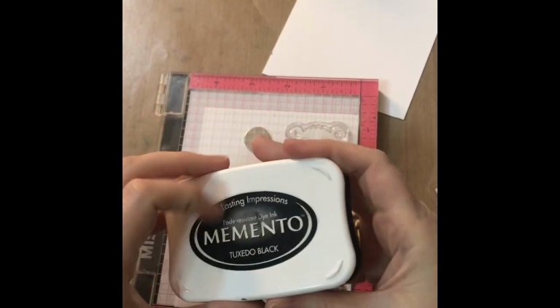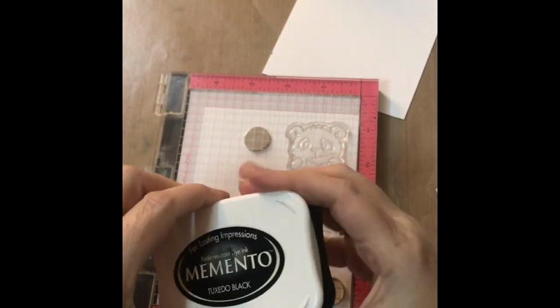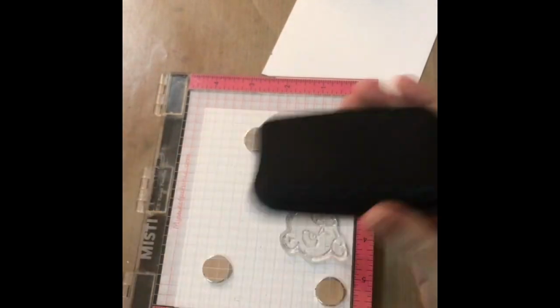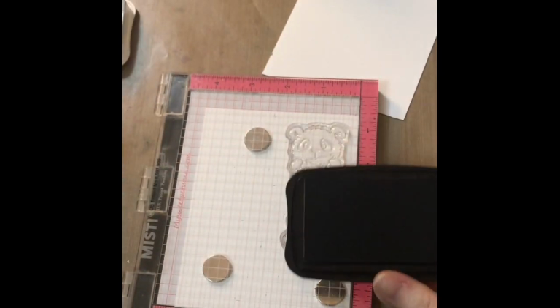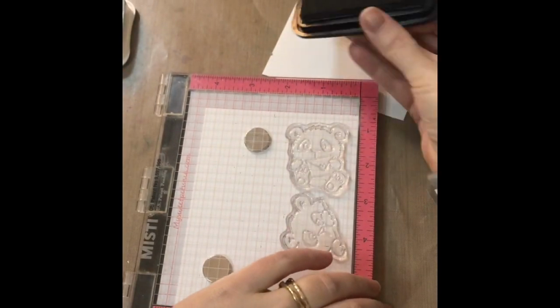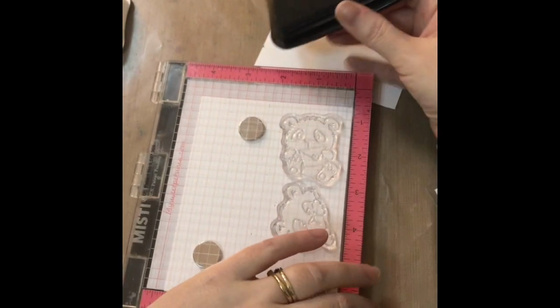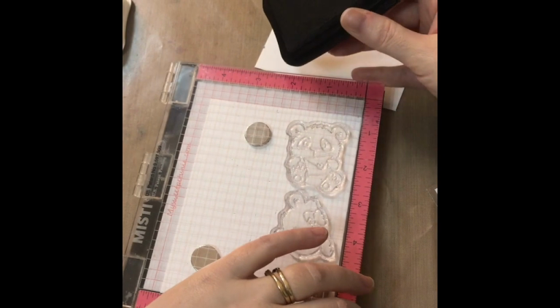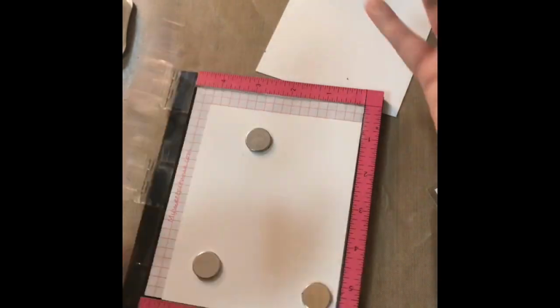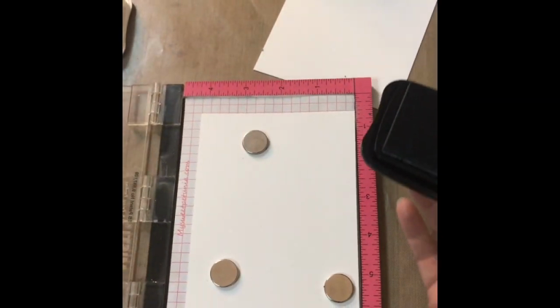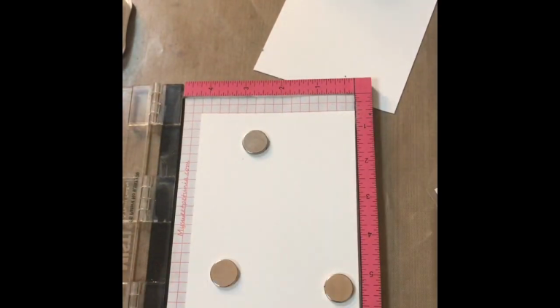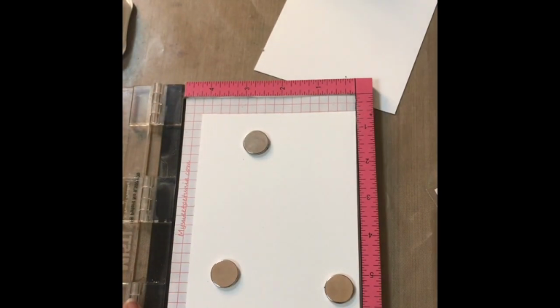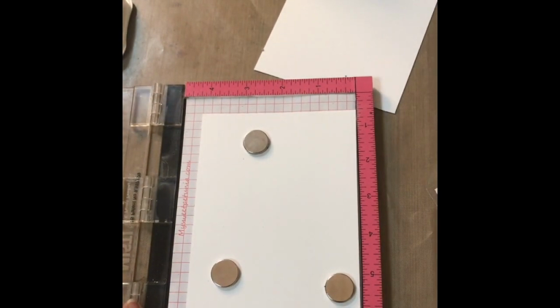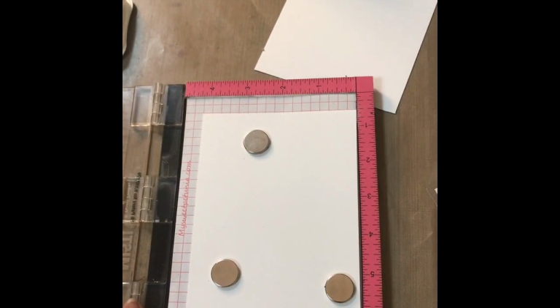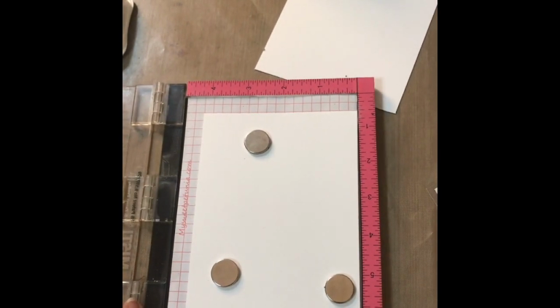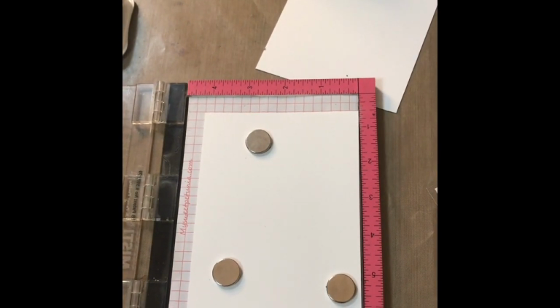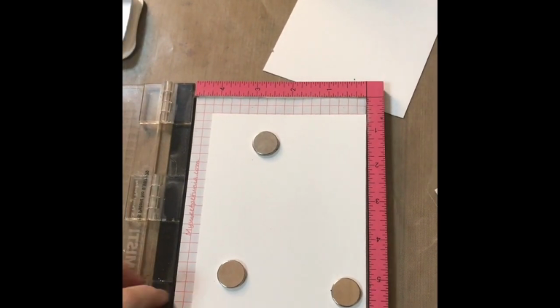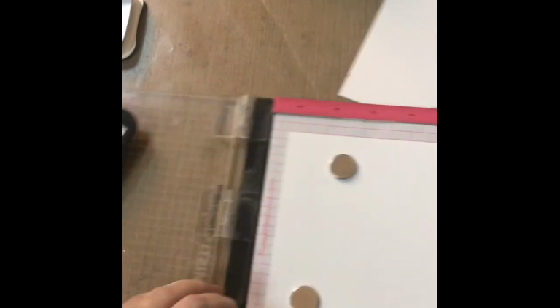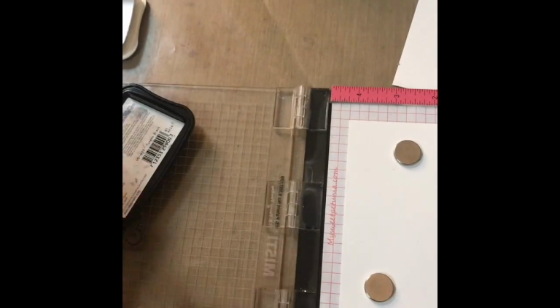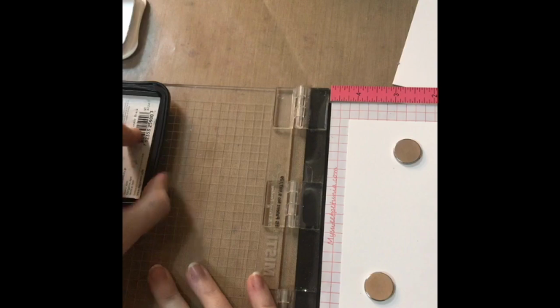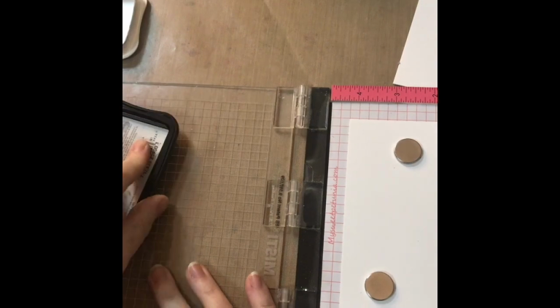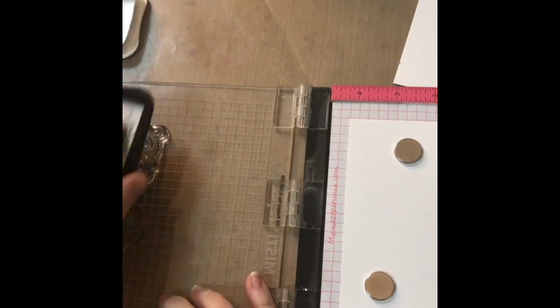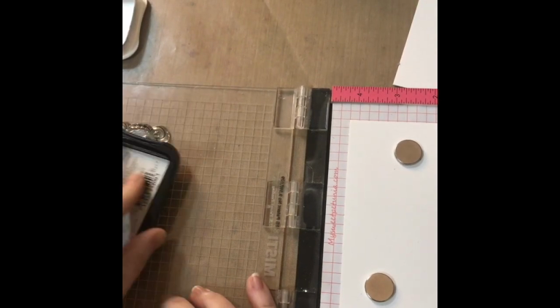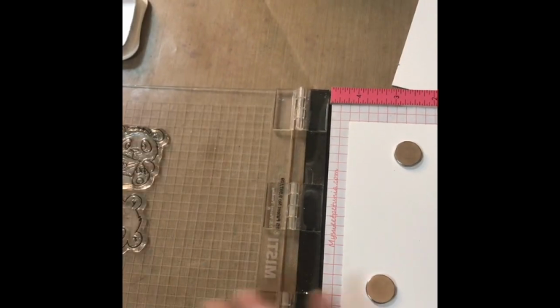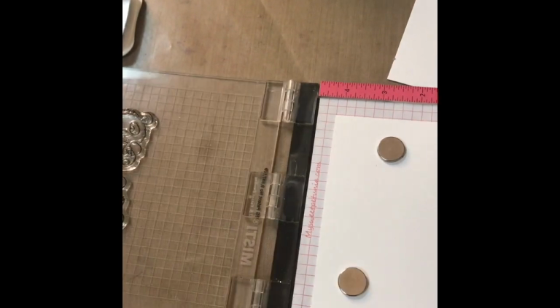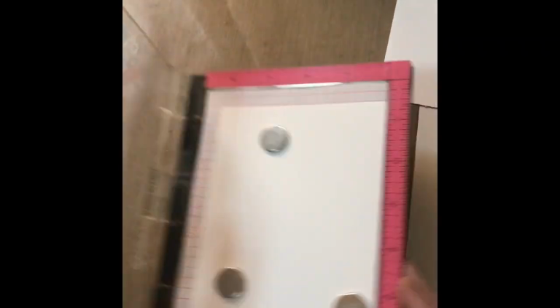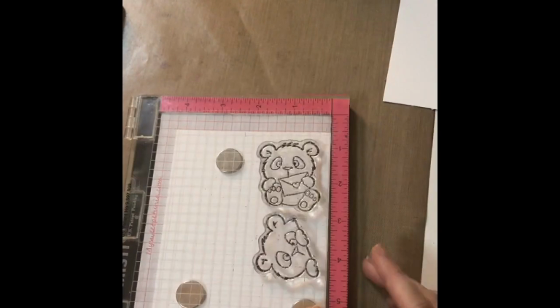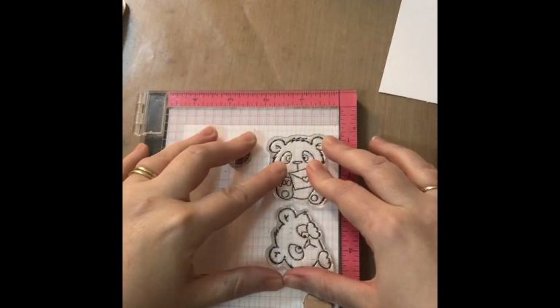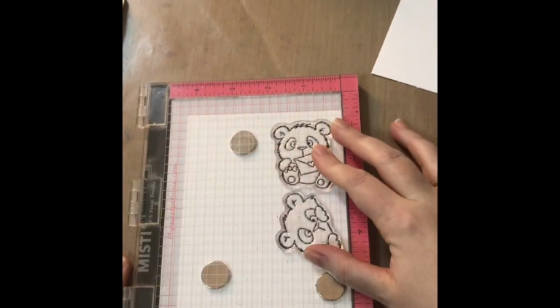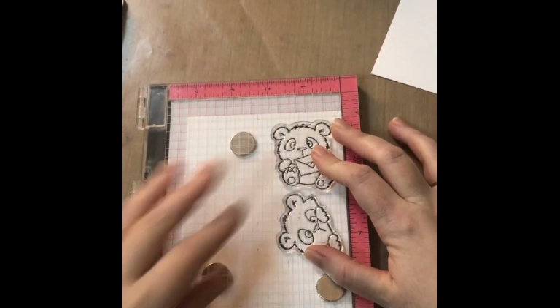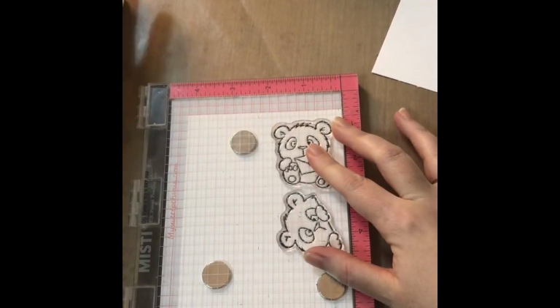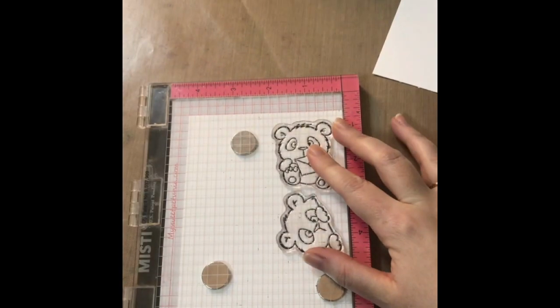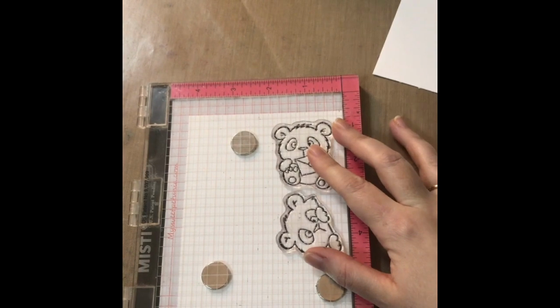I am stamping two images out of the set today using Memento Tuxedo Black ink. This is a Copic-friendly ink that doesn't shift when you're using alcohol markers.